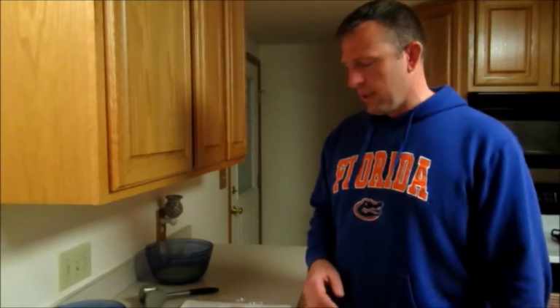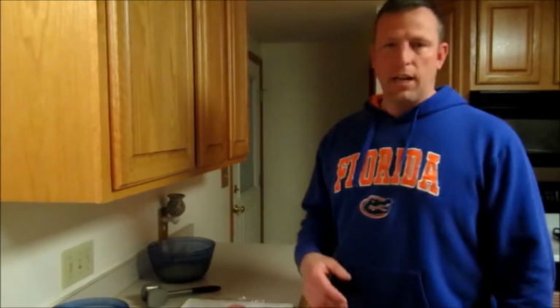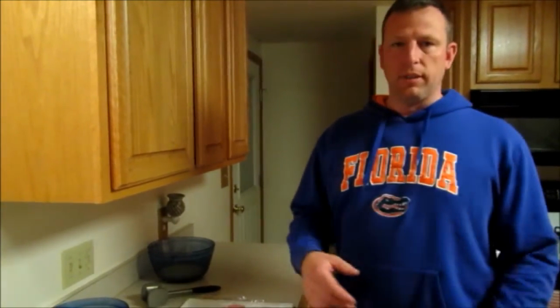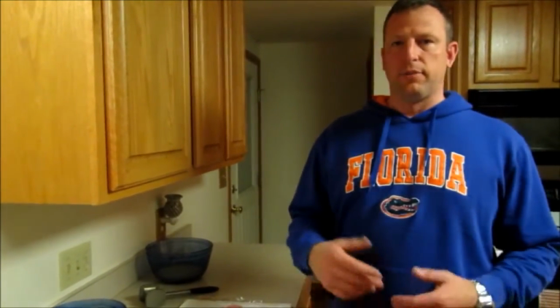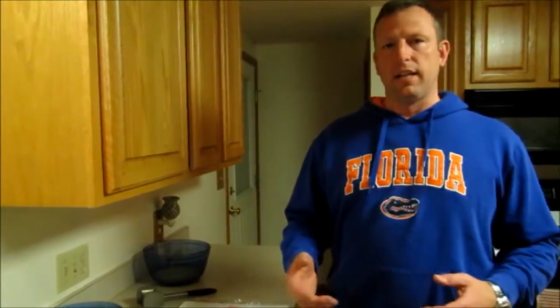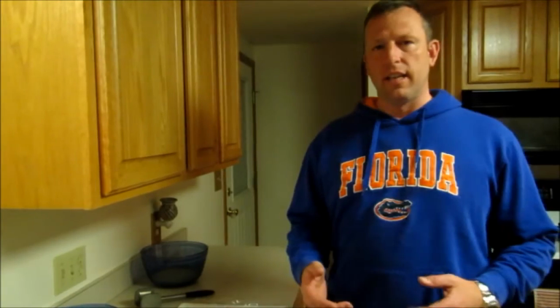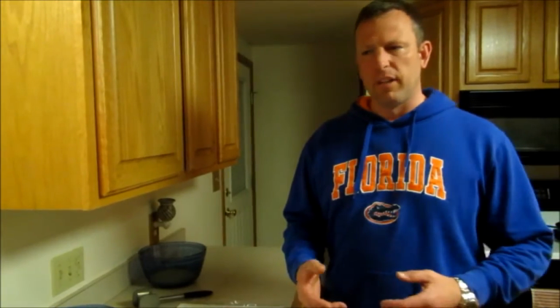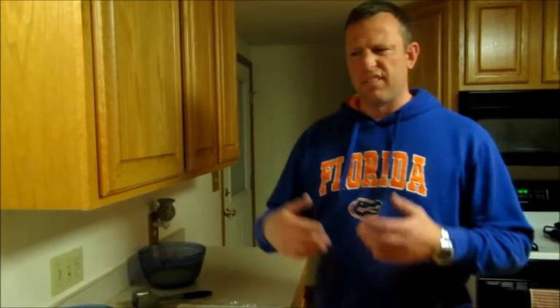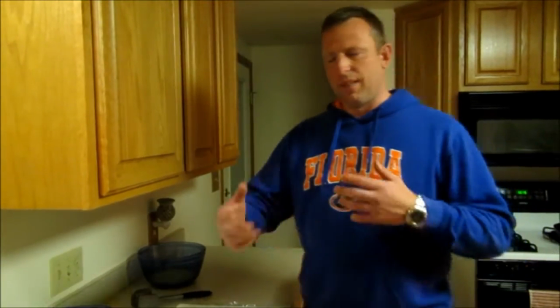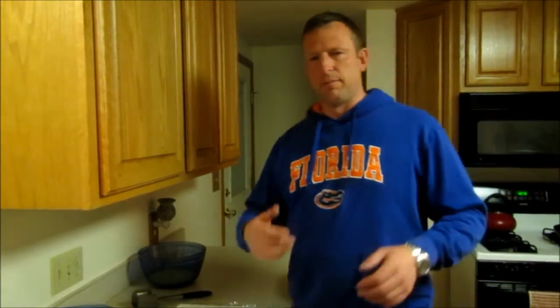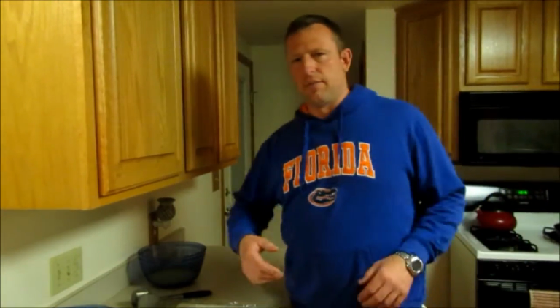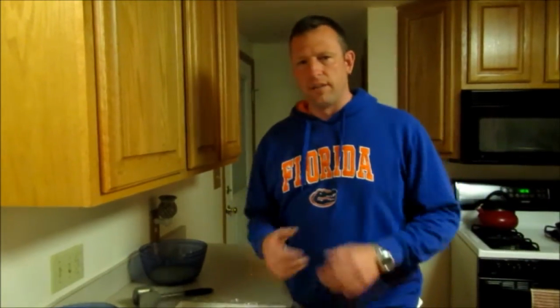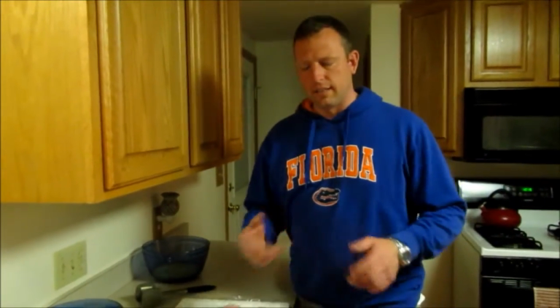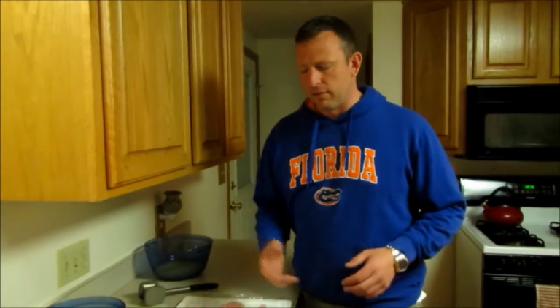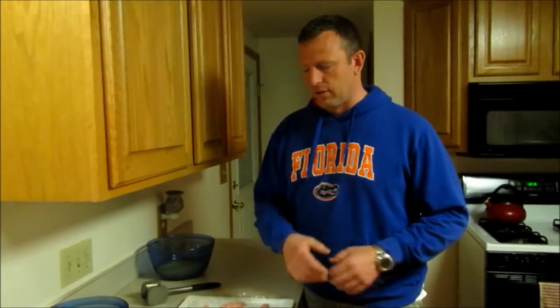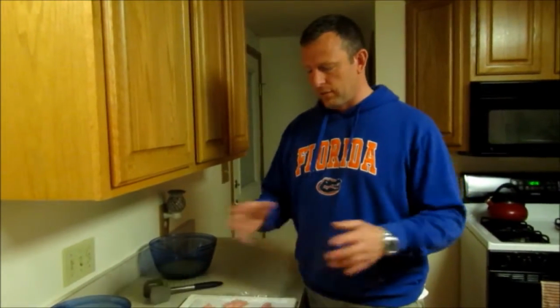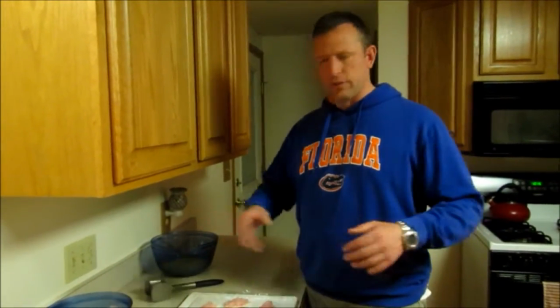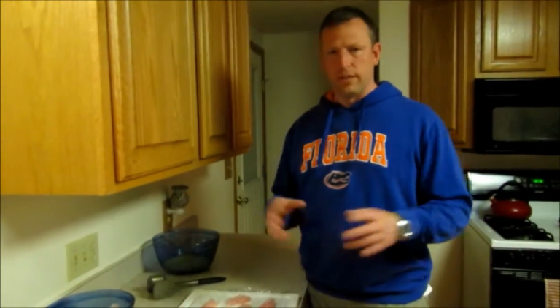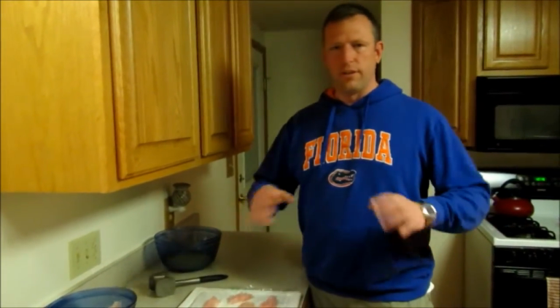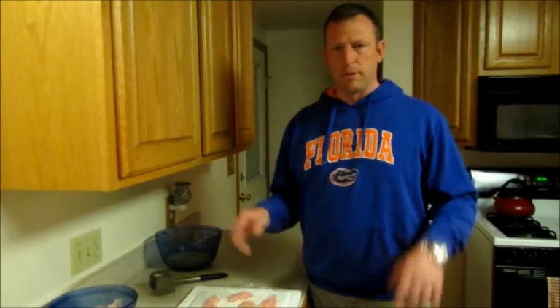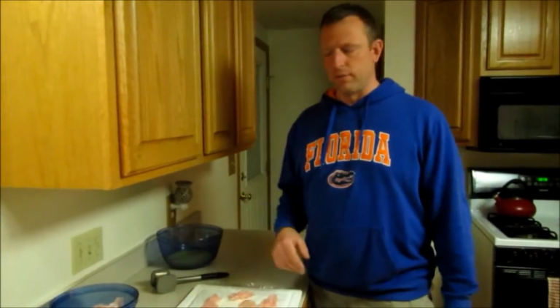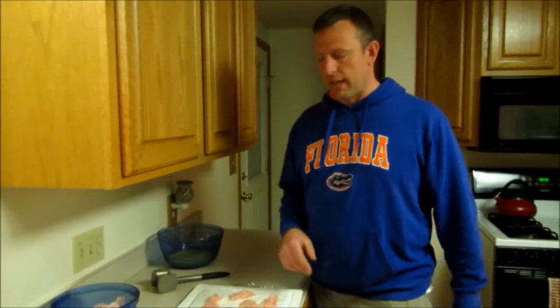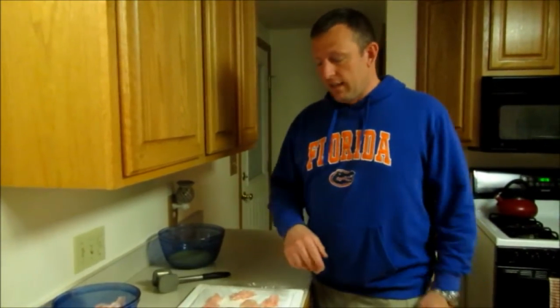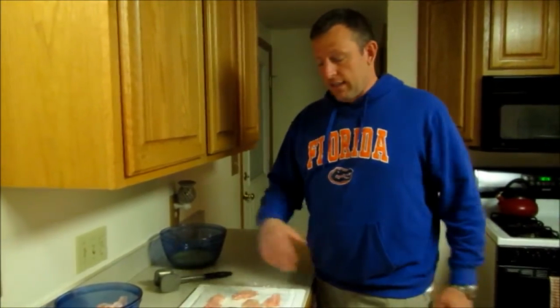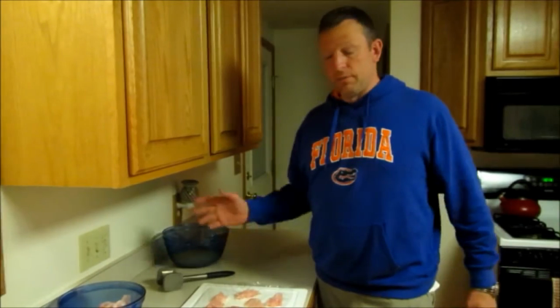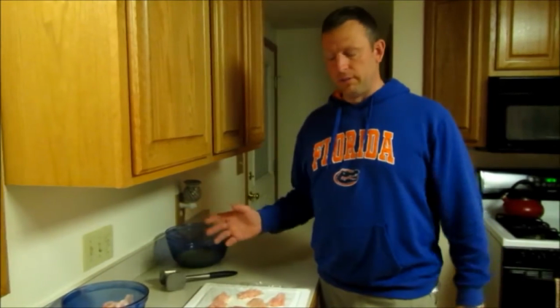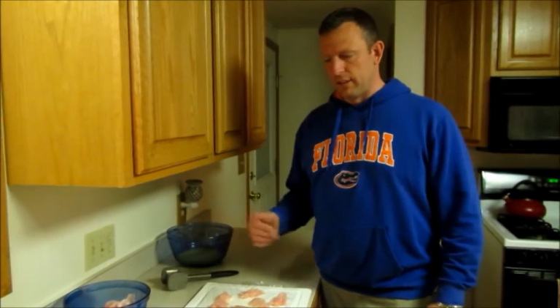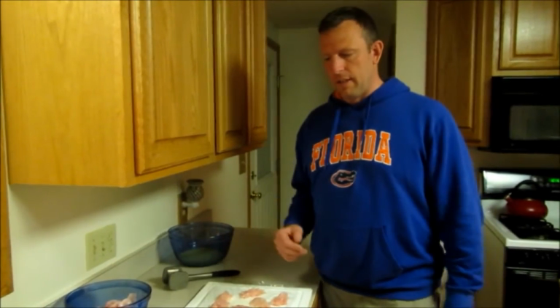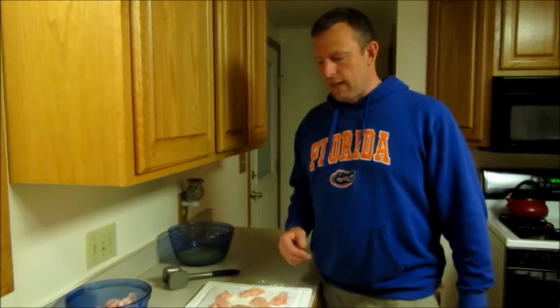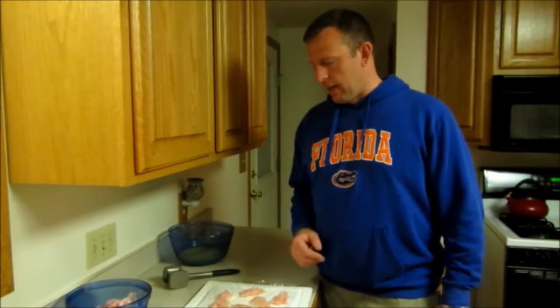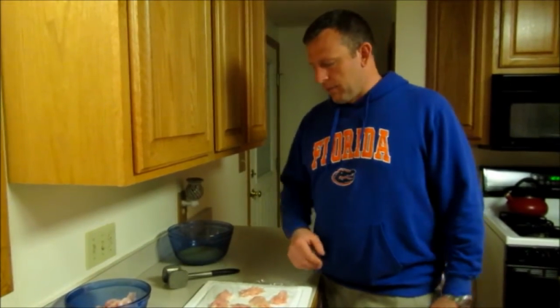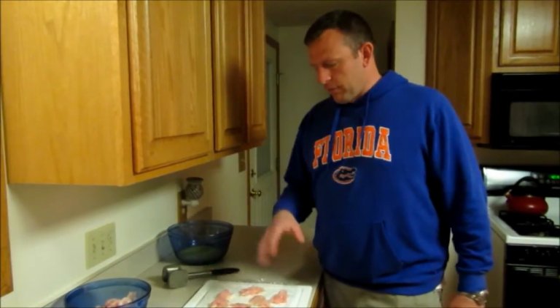A lot of people like to fry alligator but it gets tough sometimes. I don't like it tough, so this way here it's real tender — you don't have any problems with that and it tastes really really good.